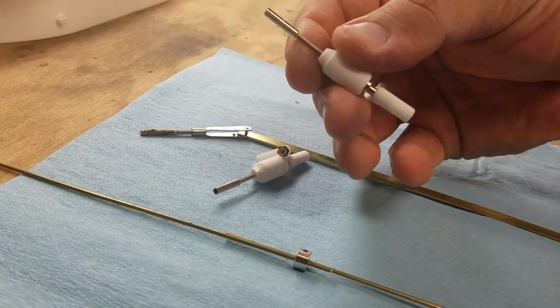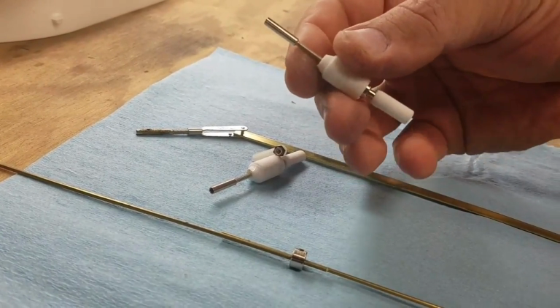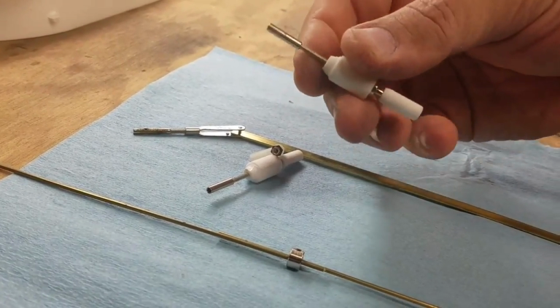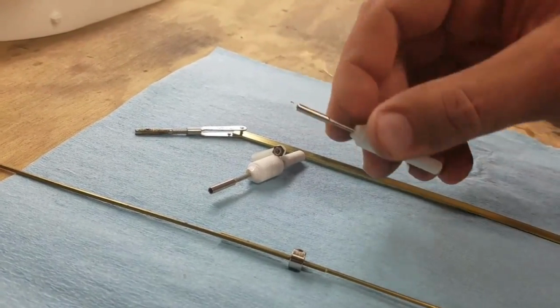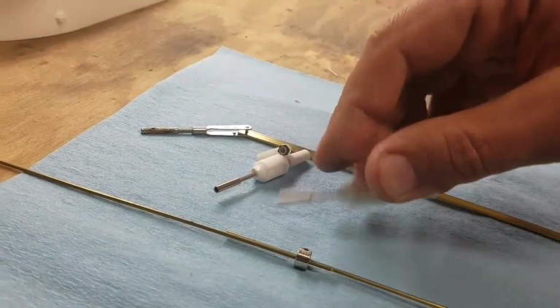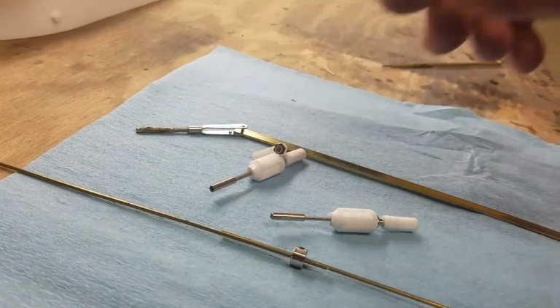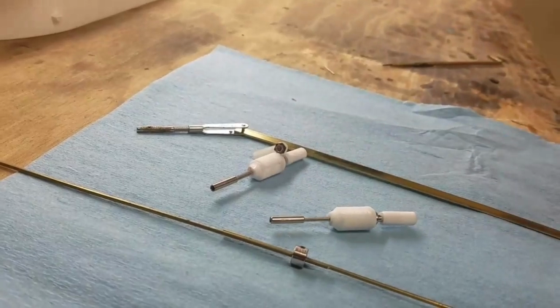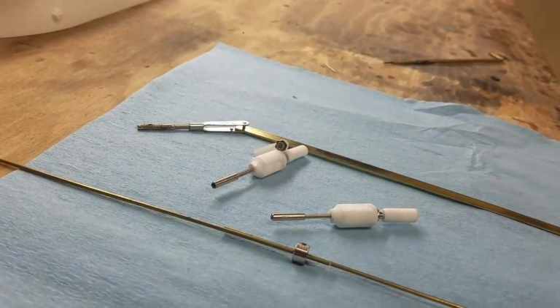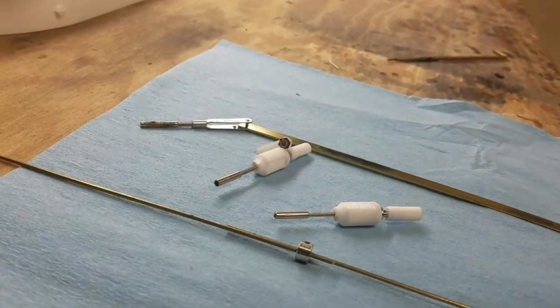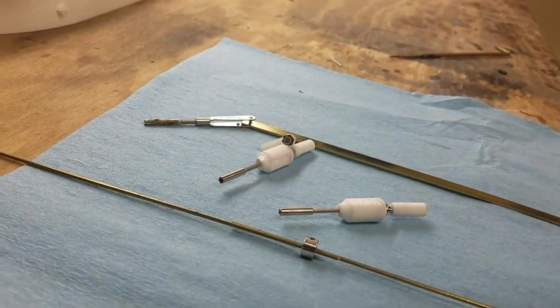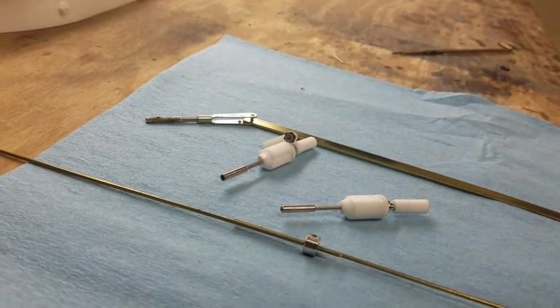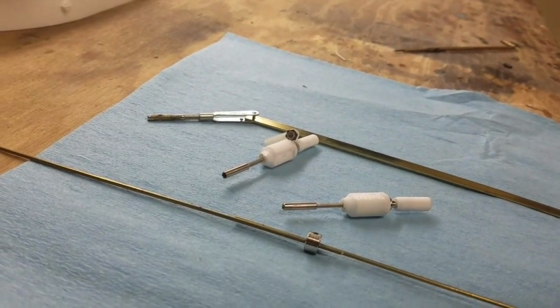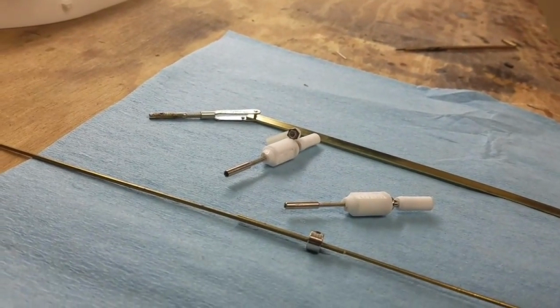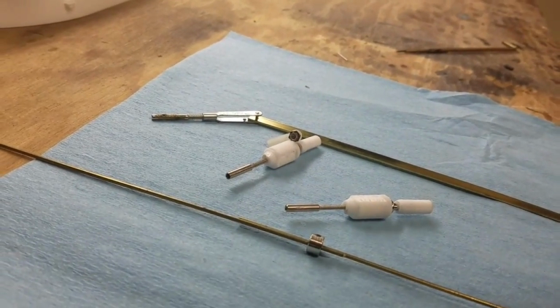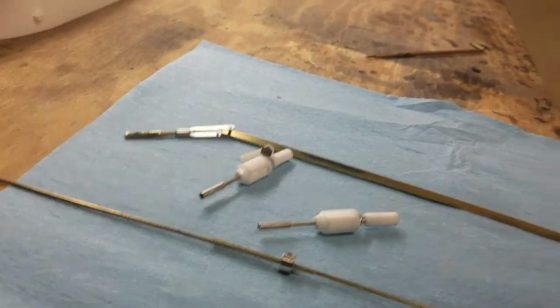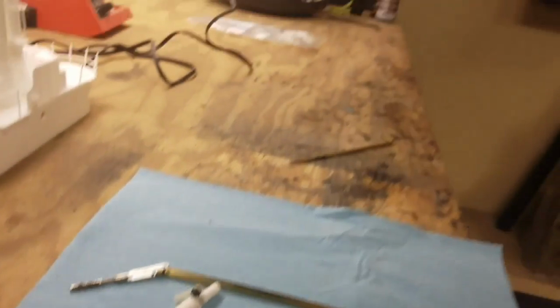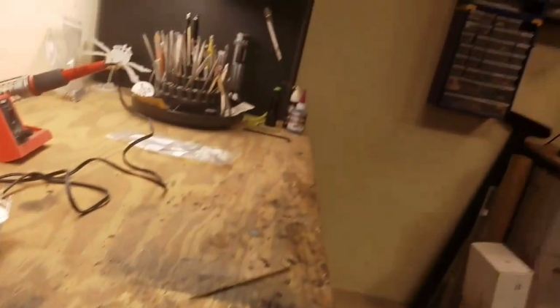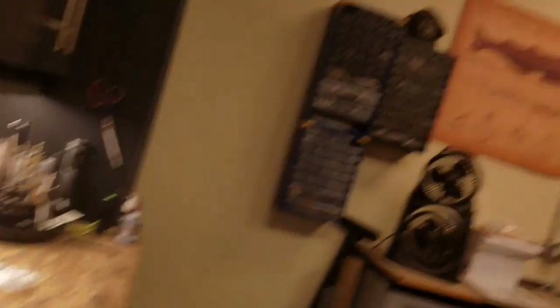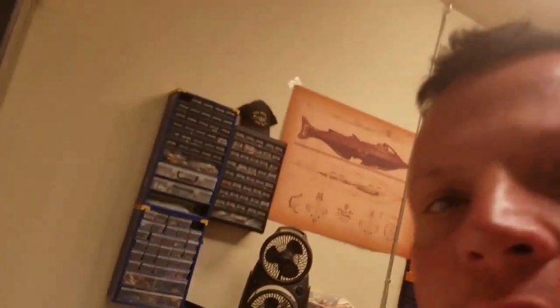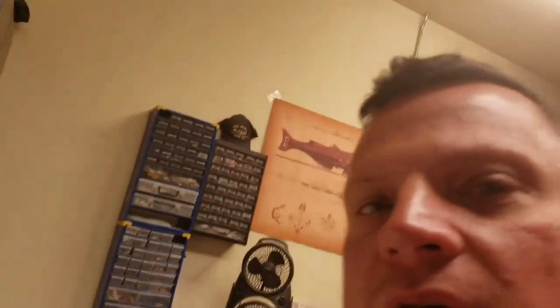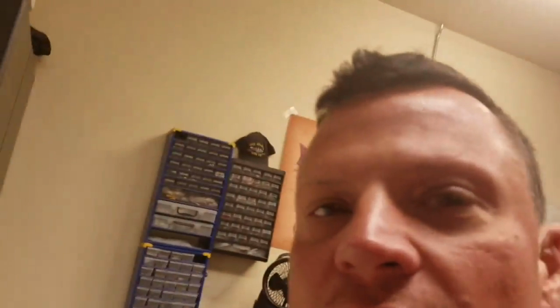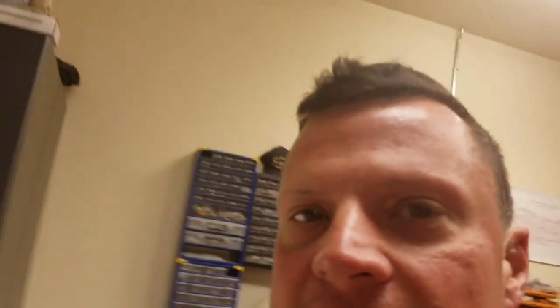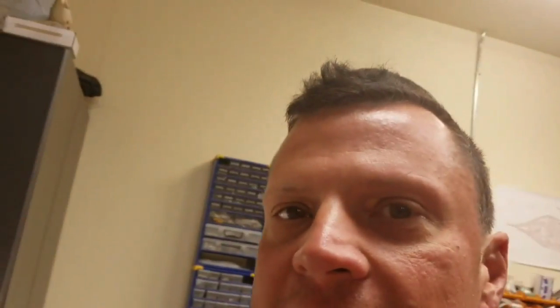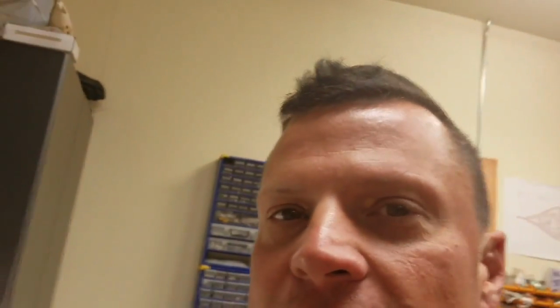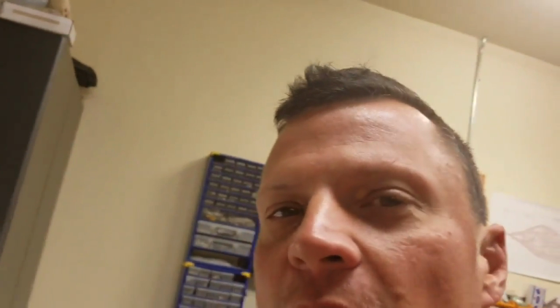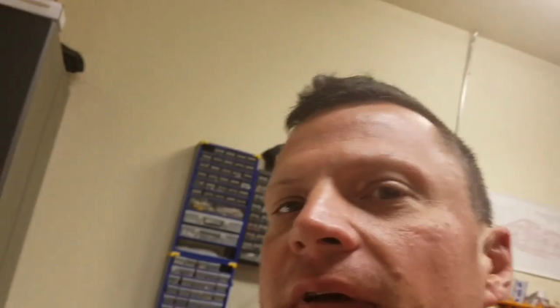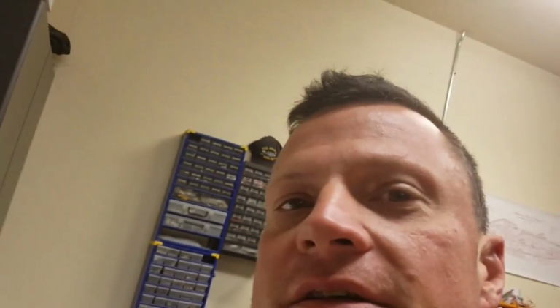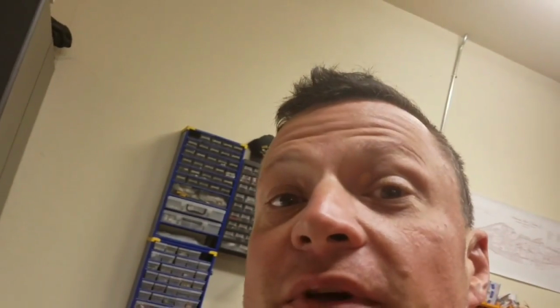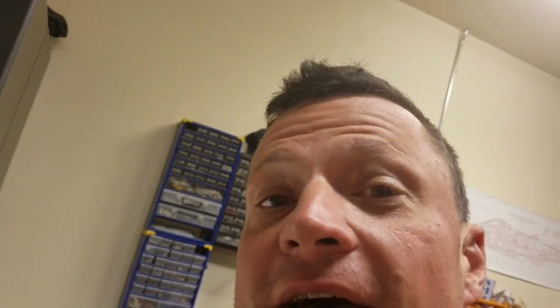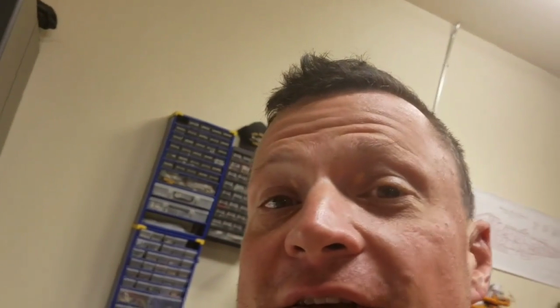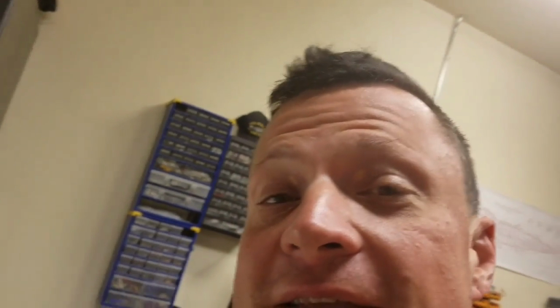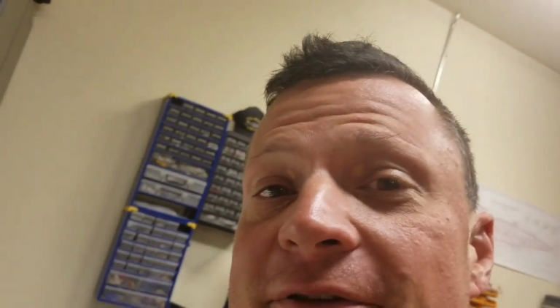So there you go — there are a few different options to set up some linkages on your boat. Hope you enjoyed this. Stay tuned for more videos and we will talk to you again soon.